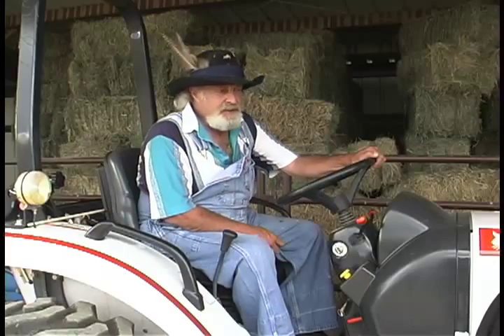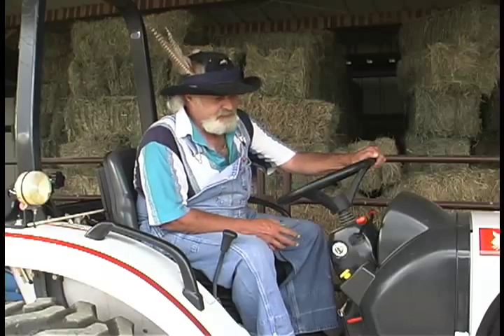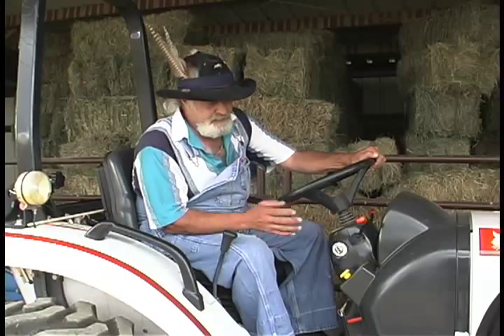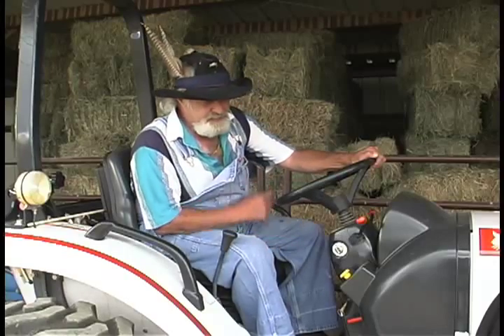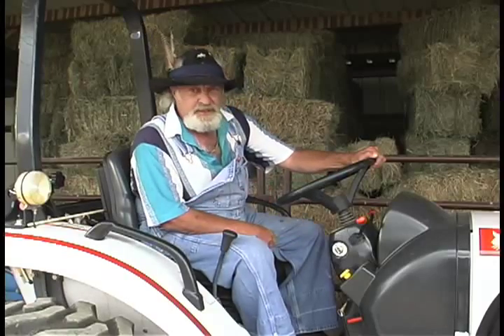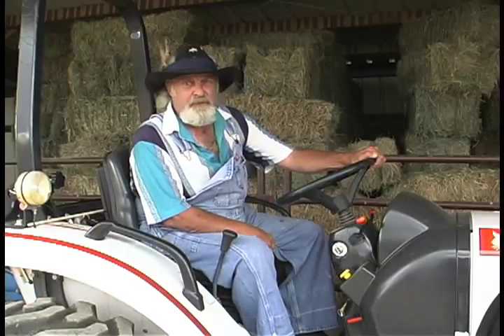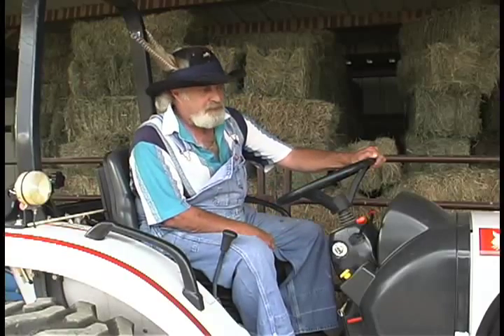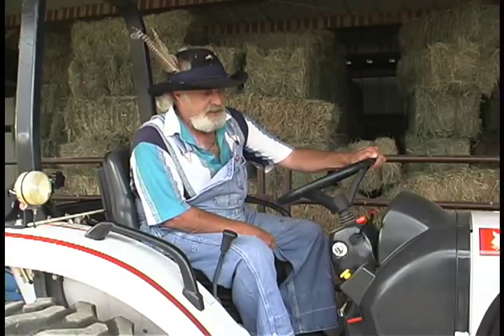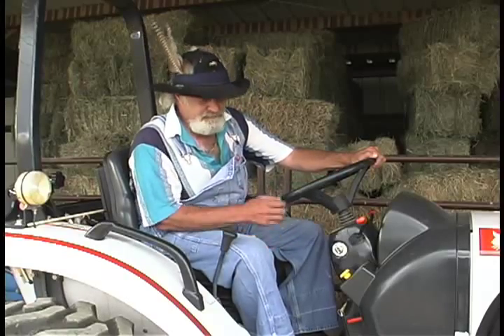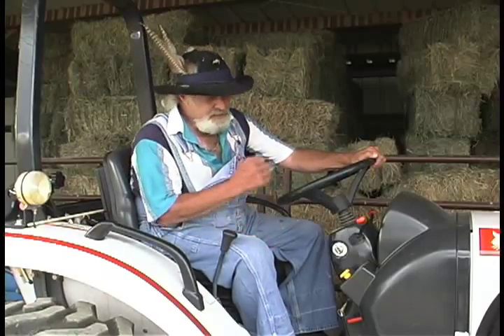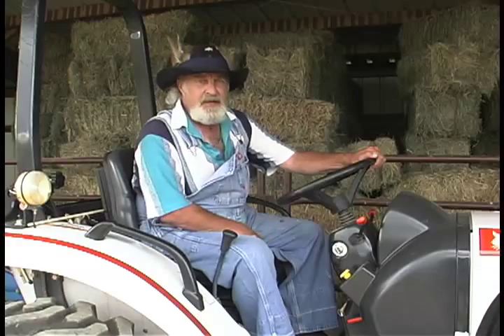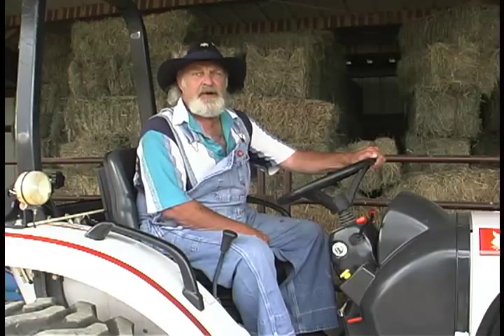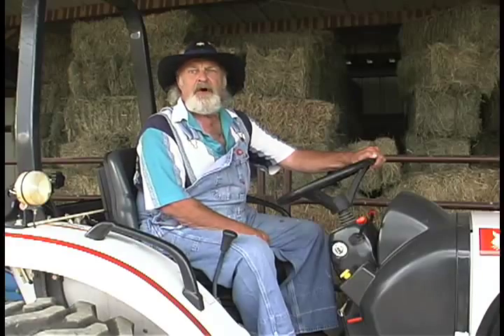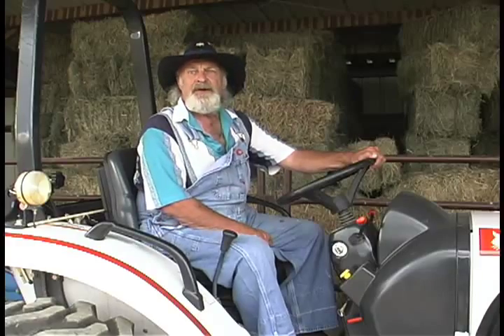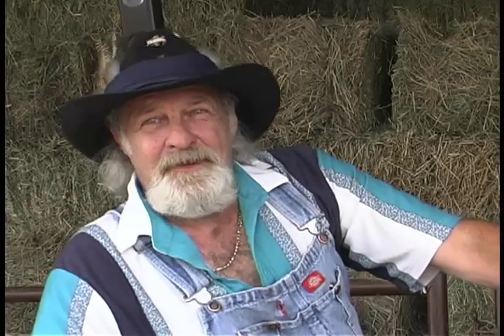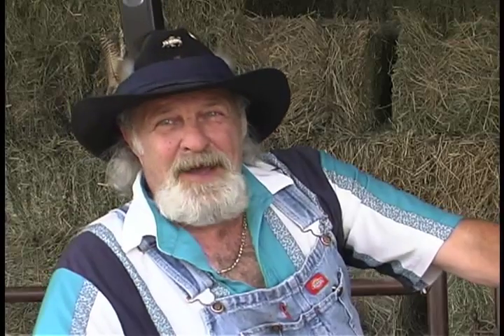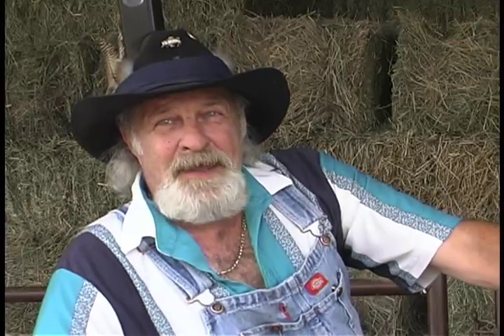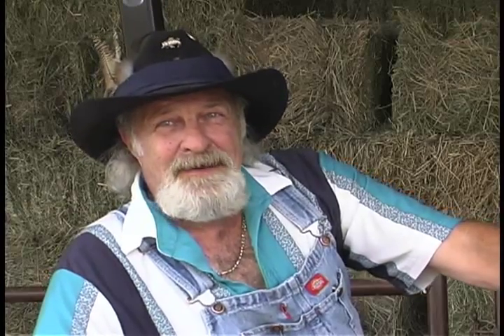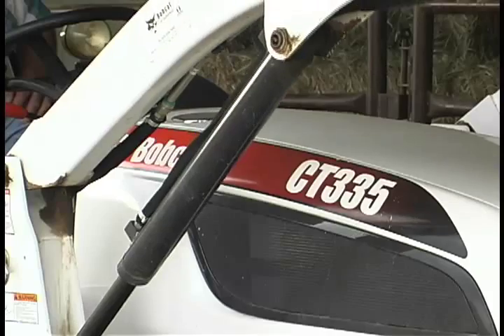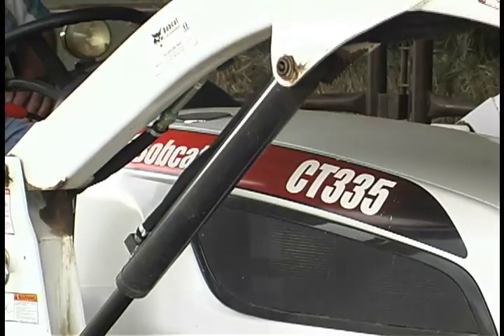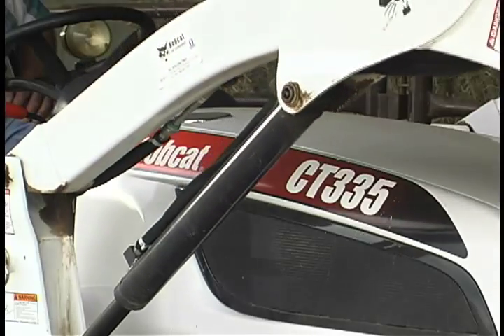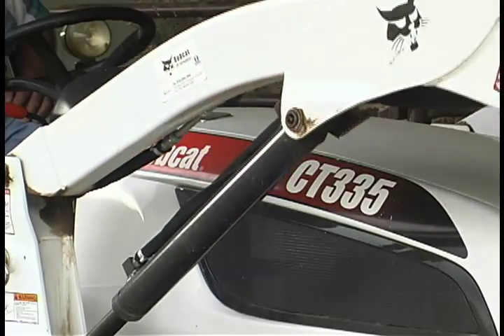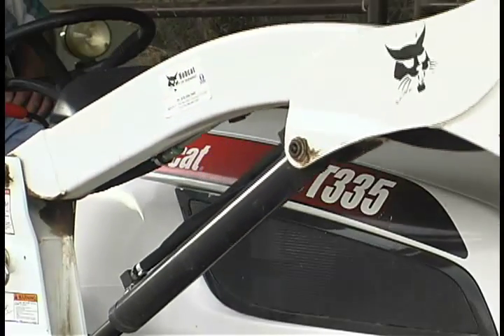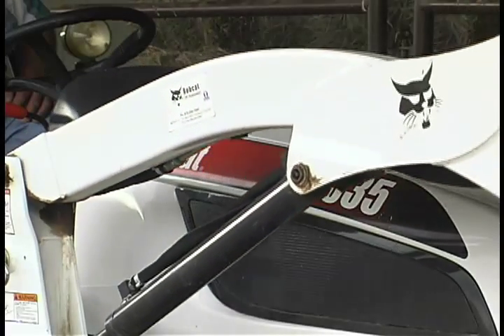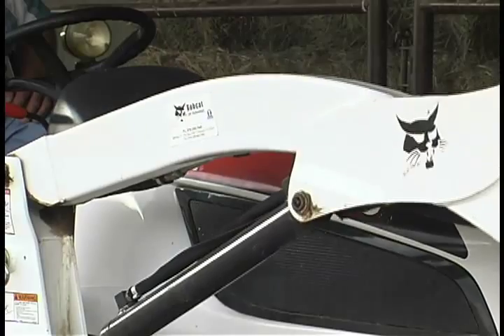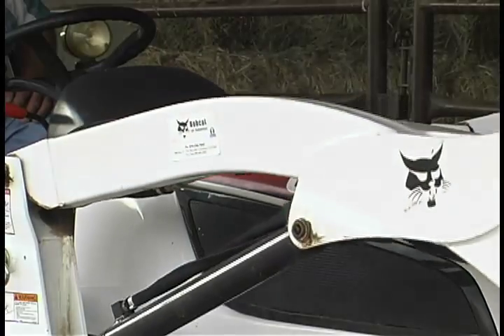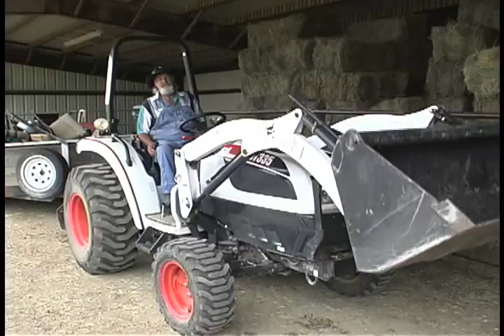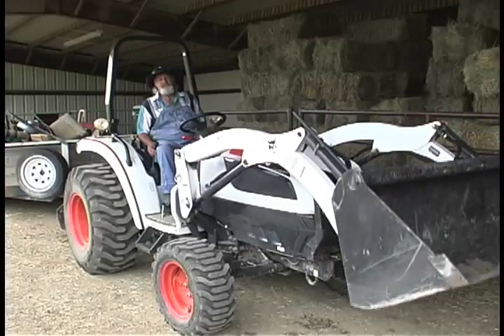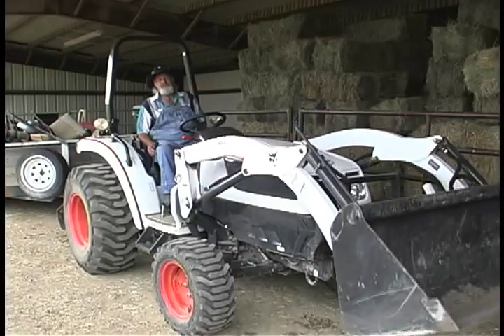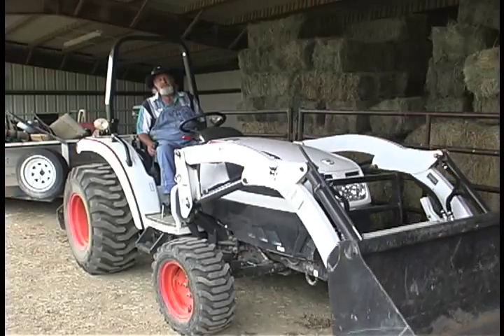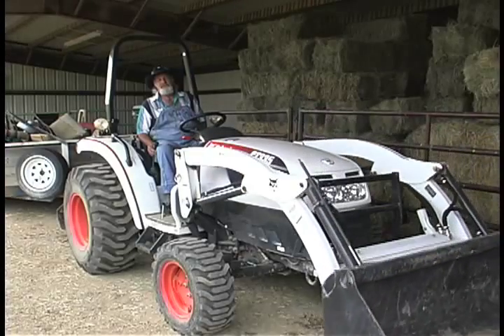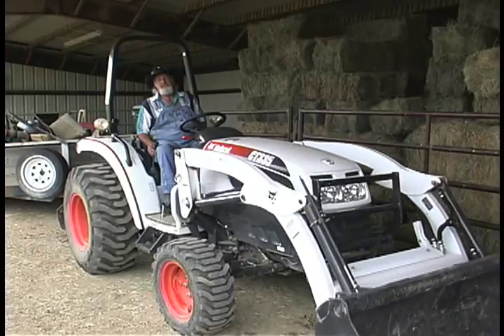It's a great machine, four-wheel drive, anybody would want one. This Bobcat CT-335 is perfect for small ranch life.